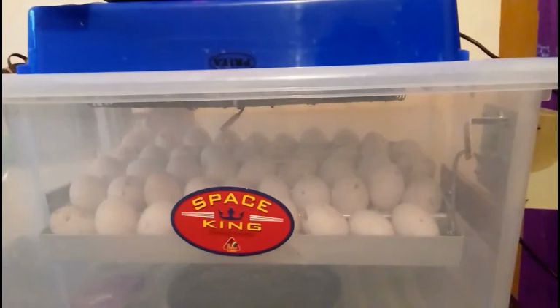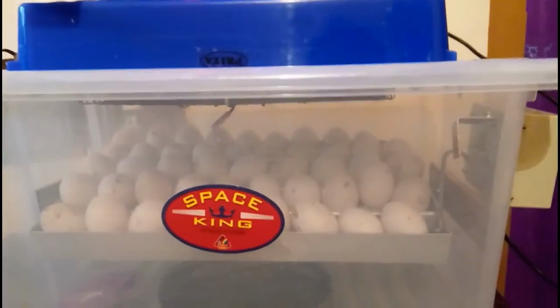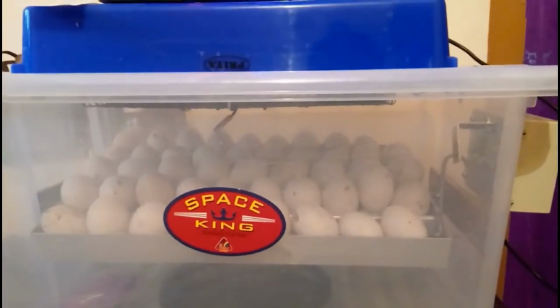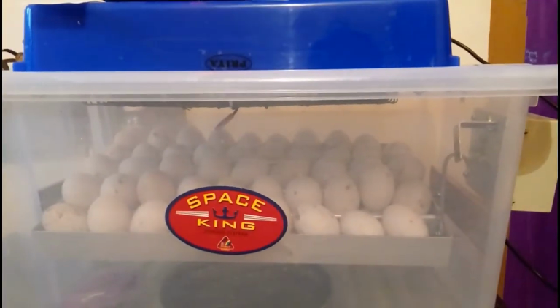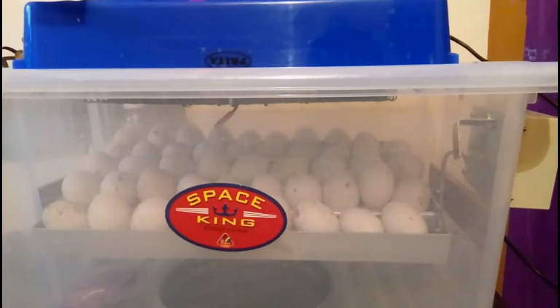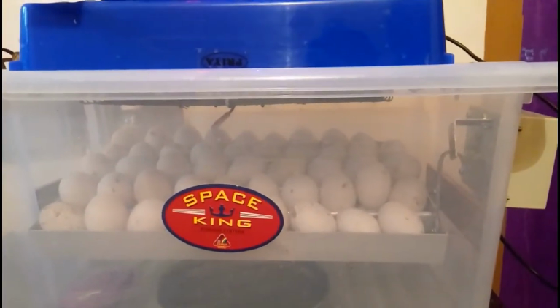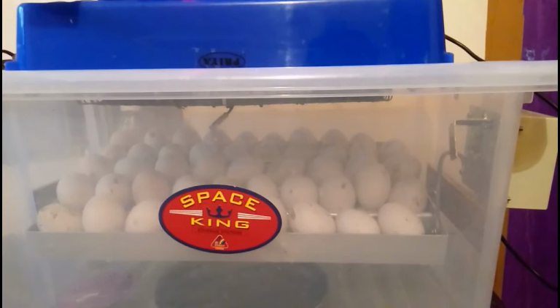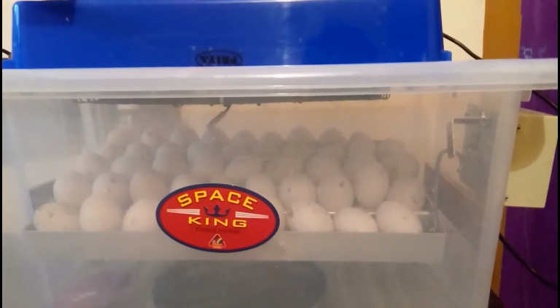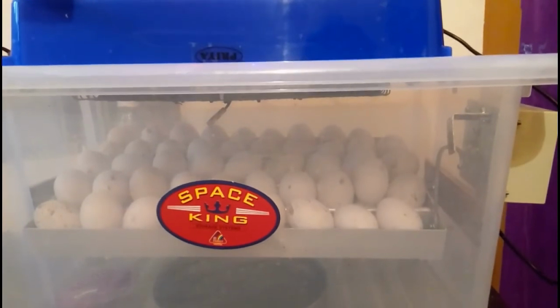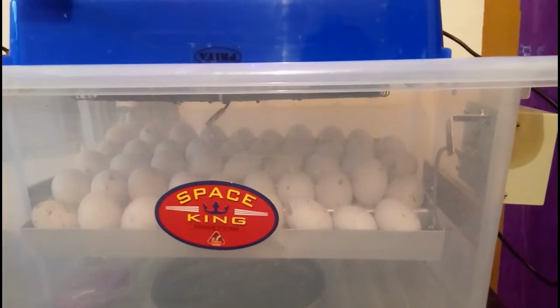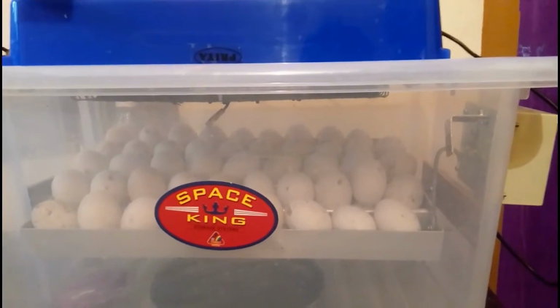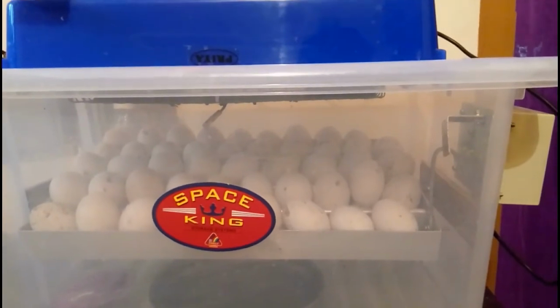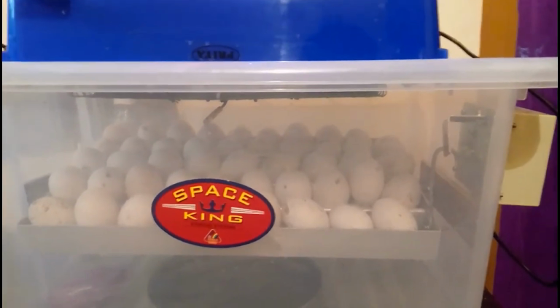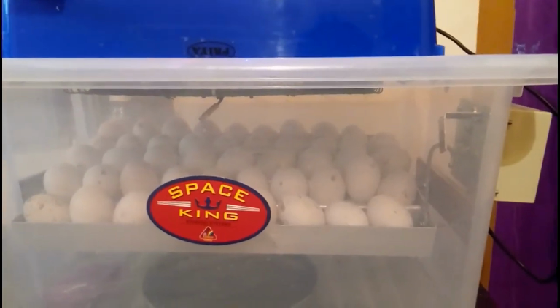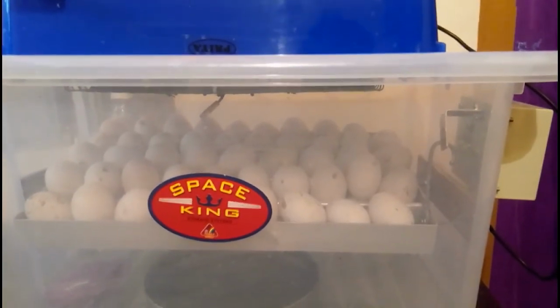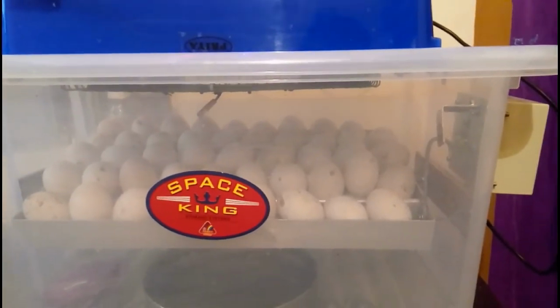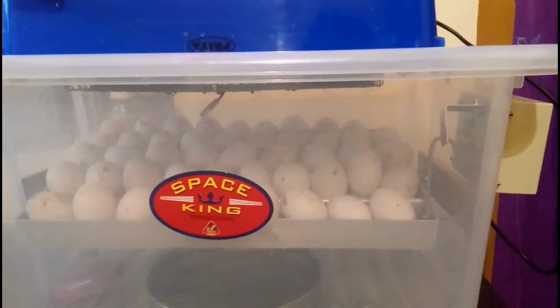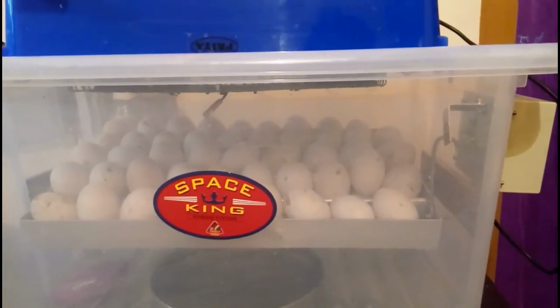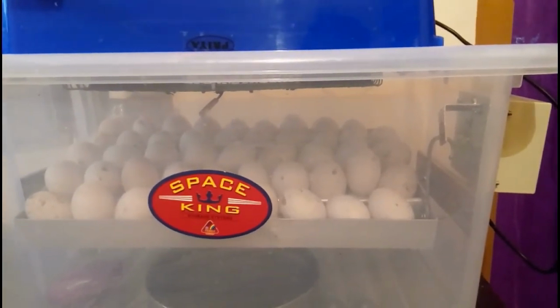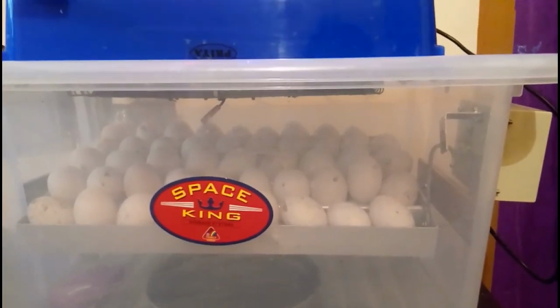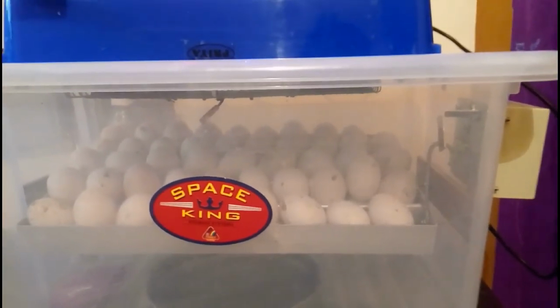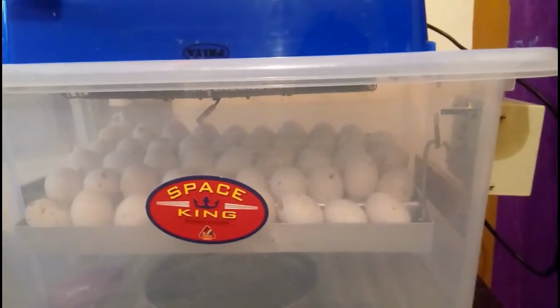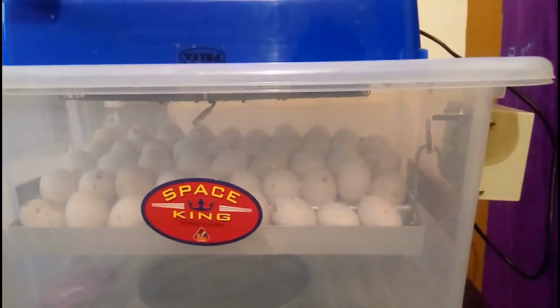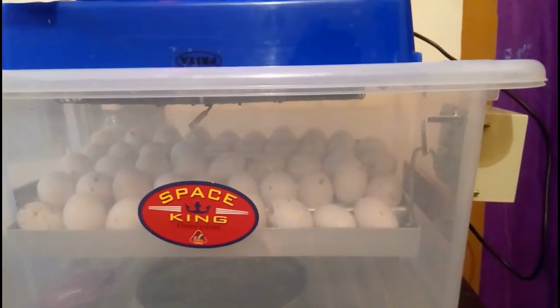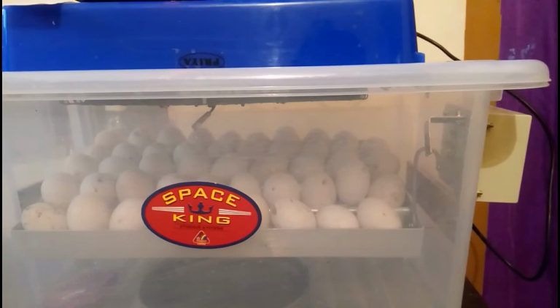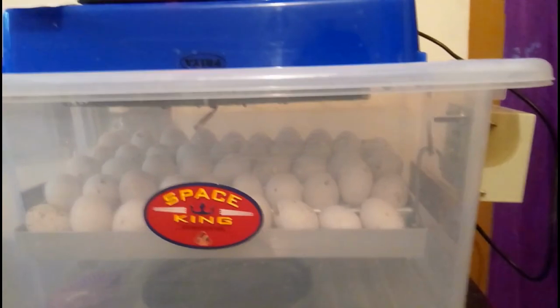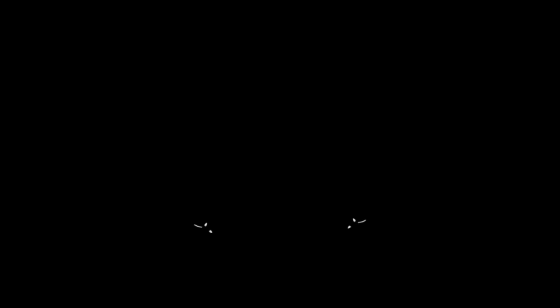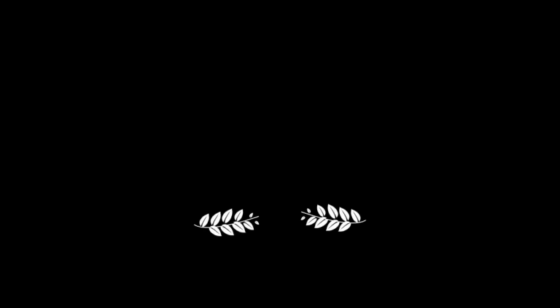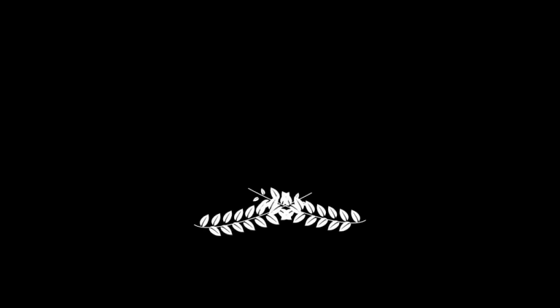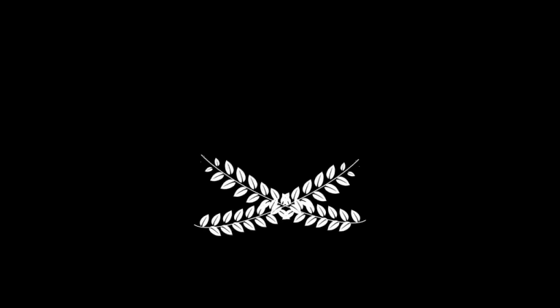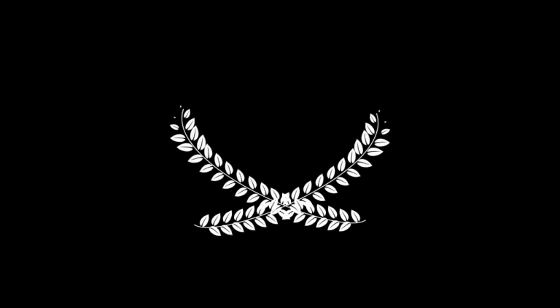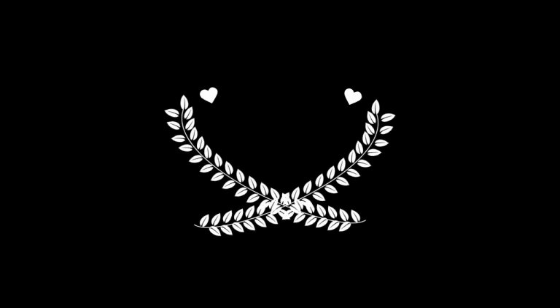I will show you a video of this incubator. Thanks for watching my video. Bye-bye. Thank you.